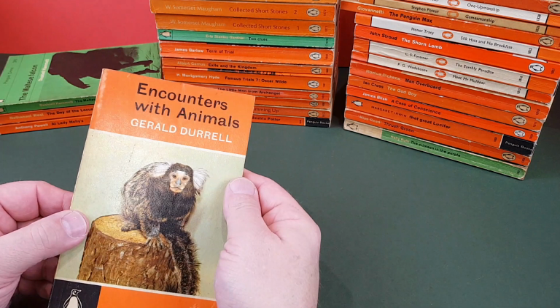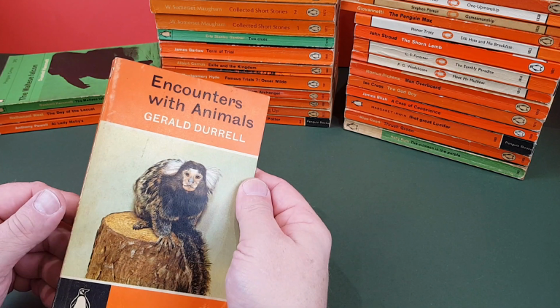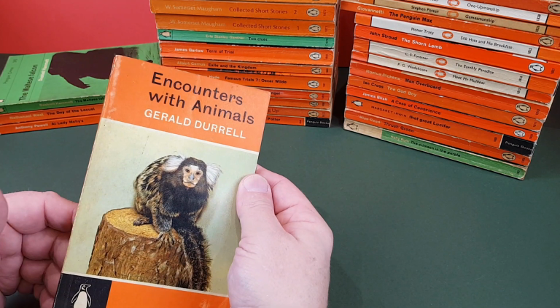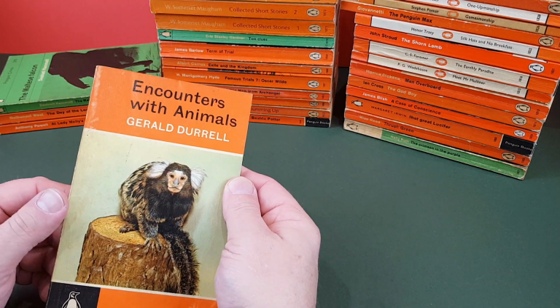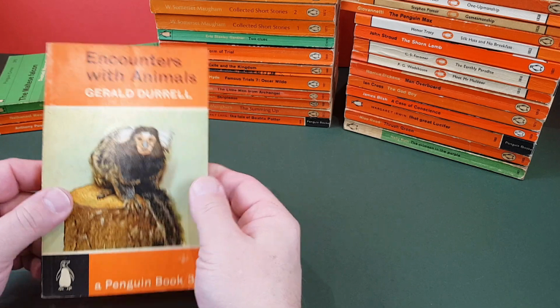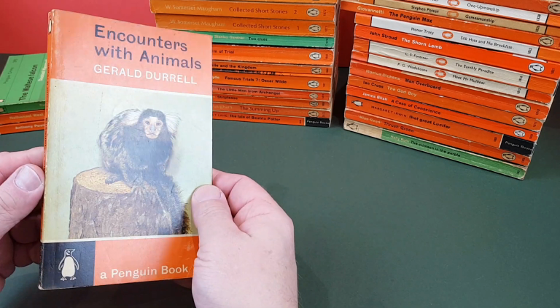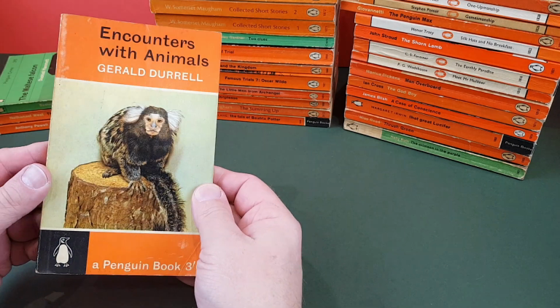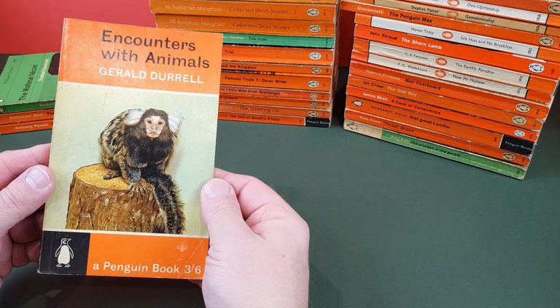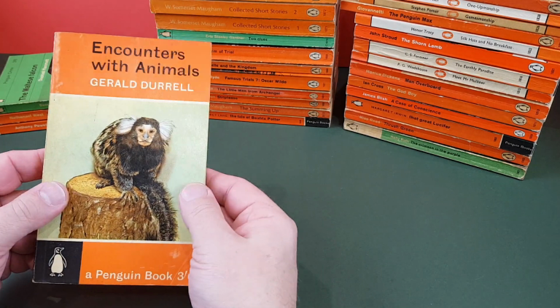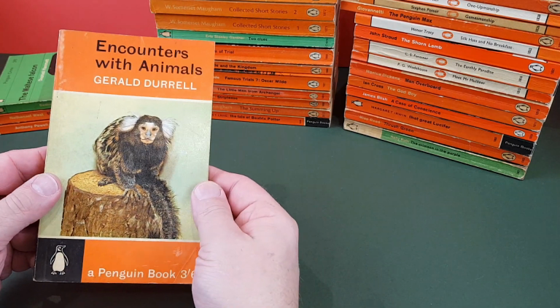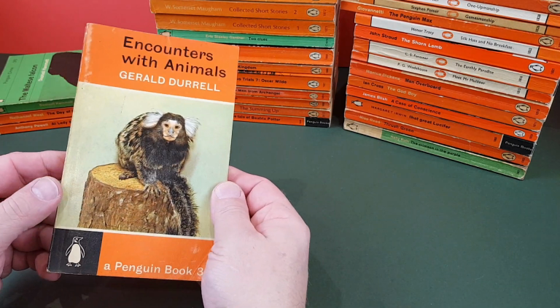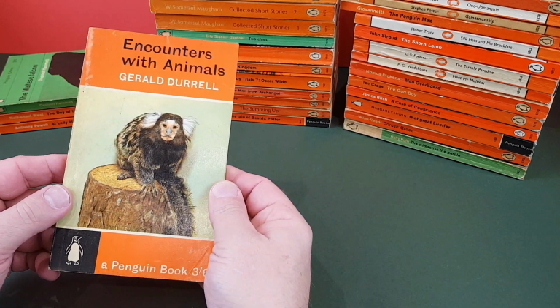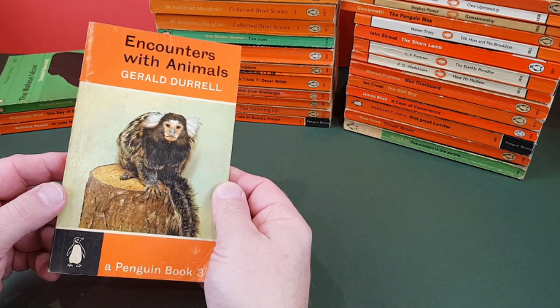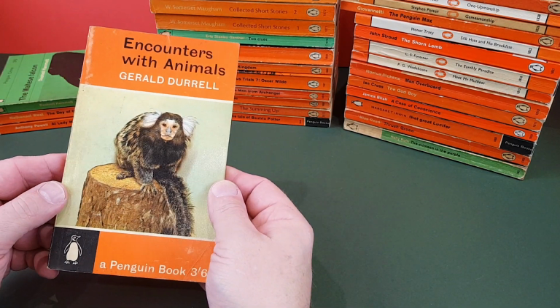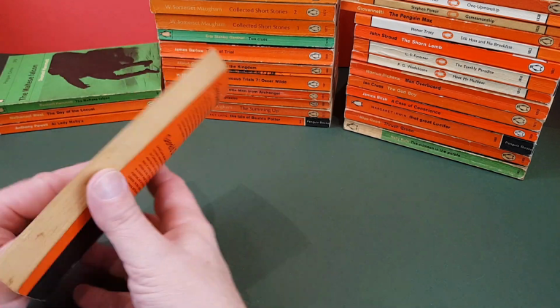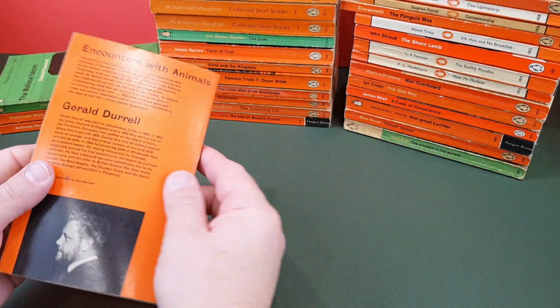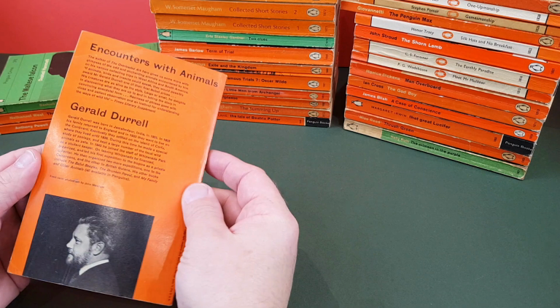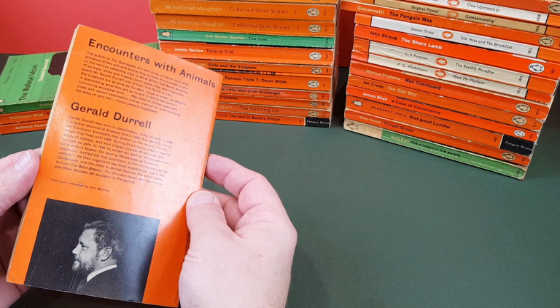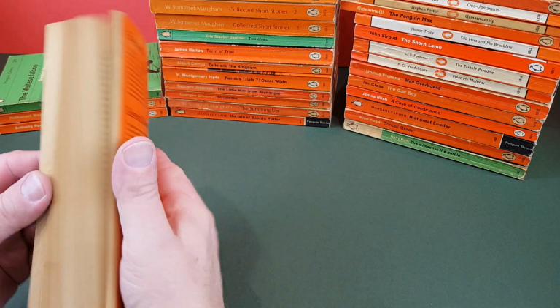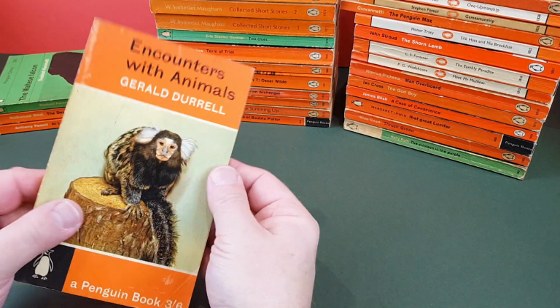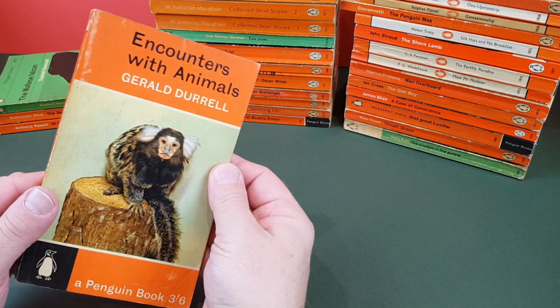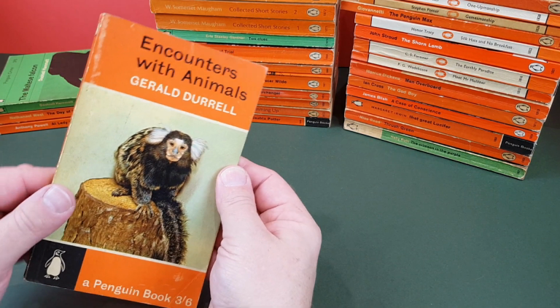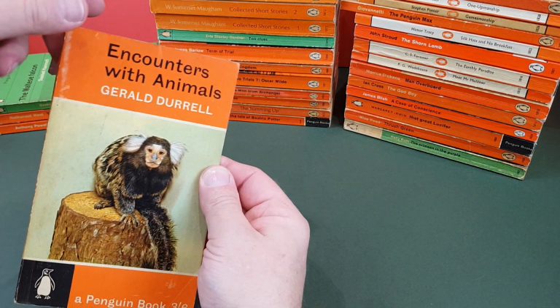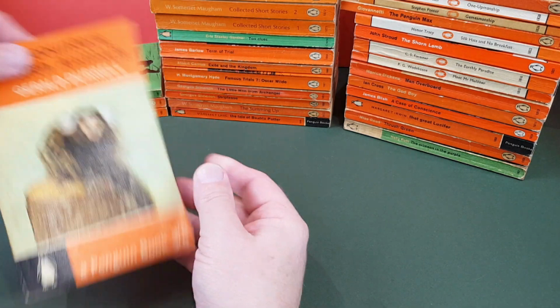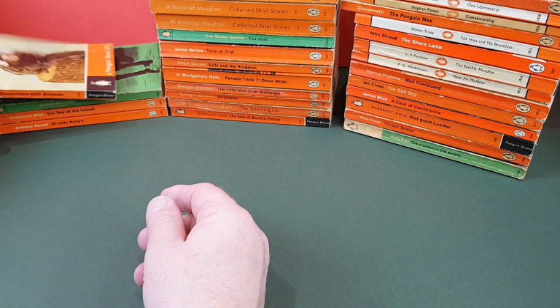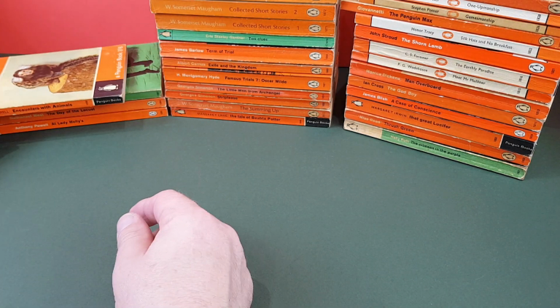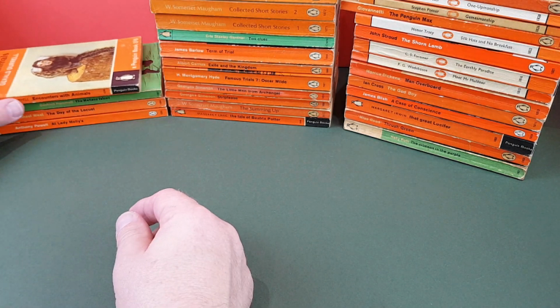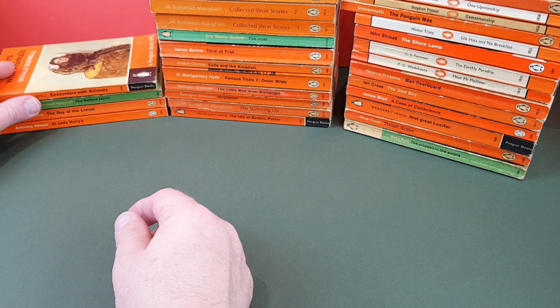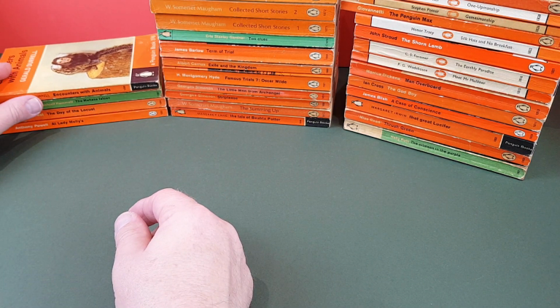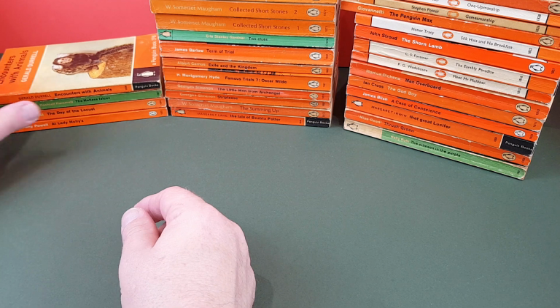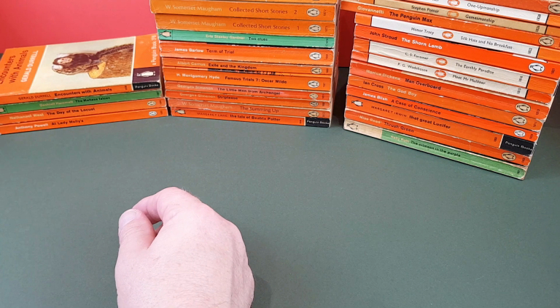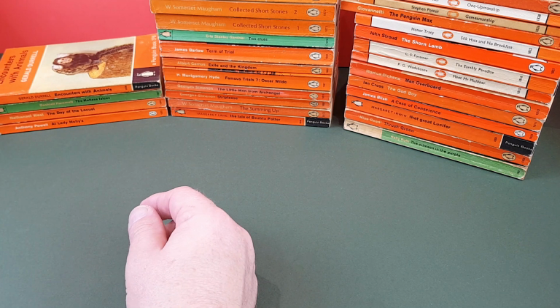Durrell — he did quite a few for Penguin, of course. This is one of his mid-period encounters with animals. Very much like Gerald Durrell as well — he's great stuff. Great writer.